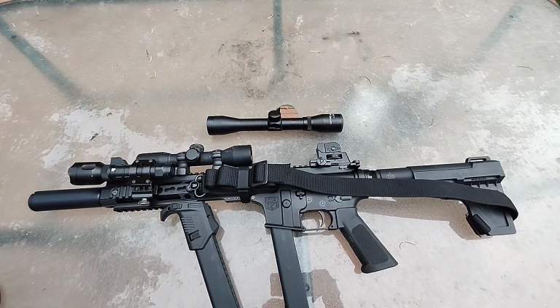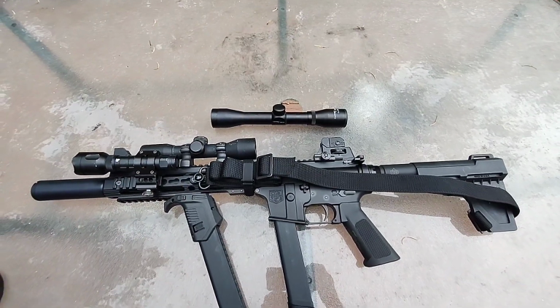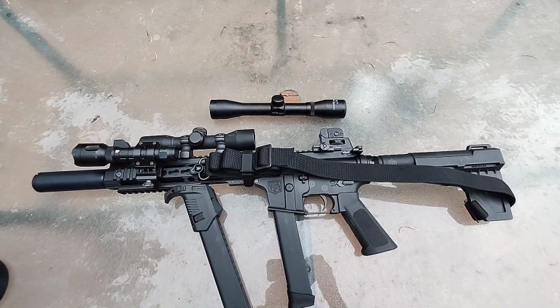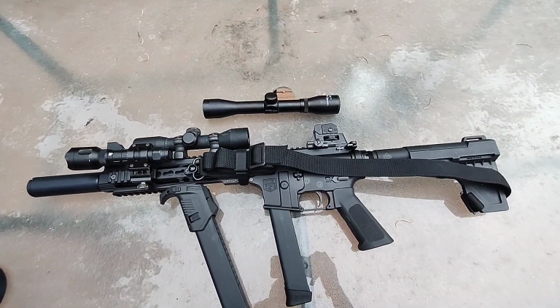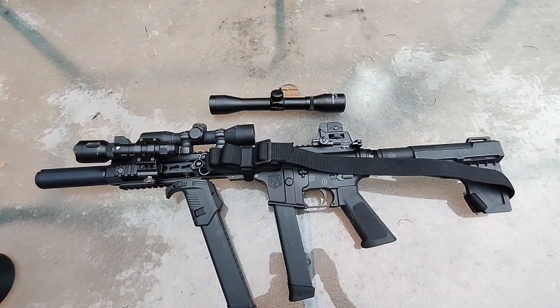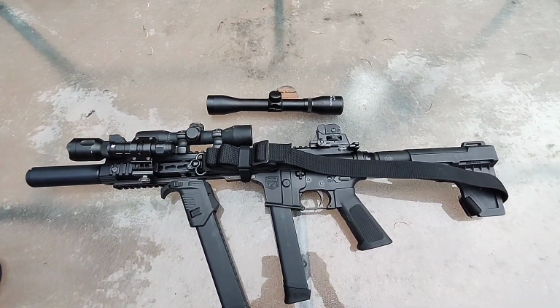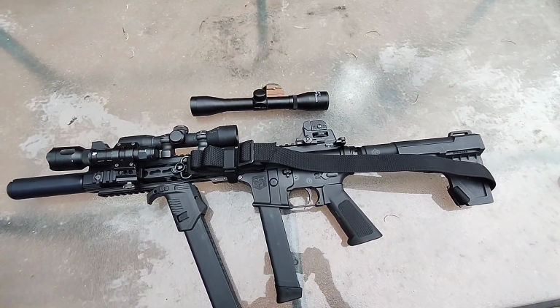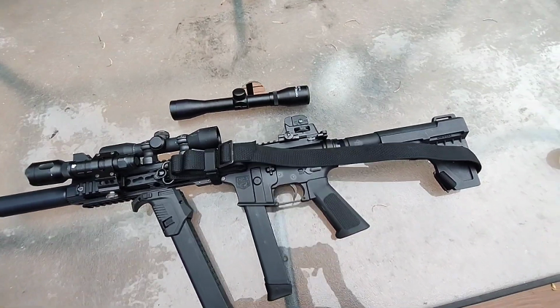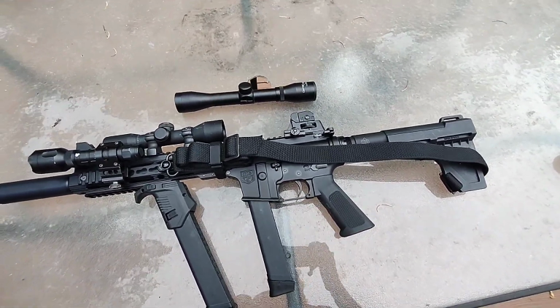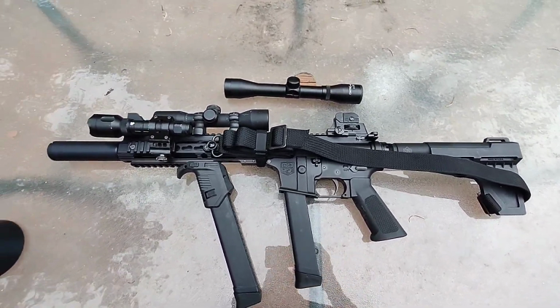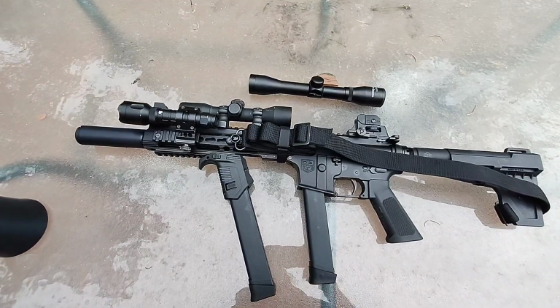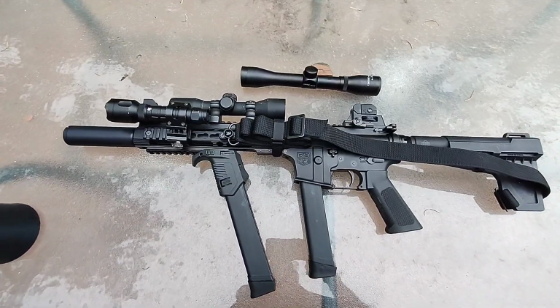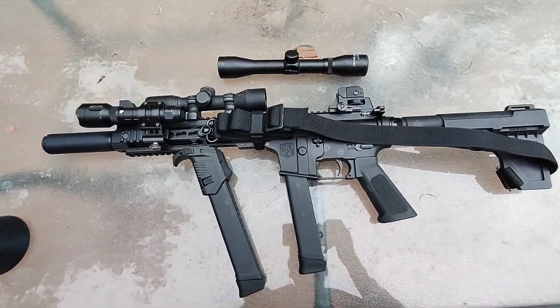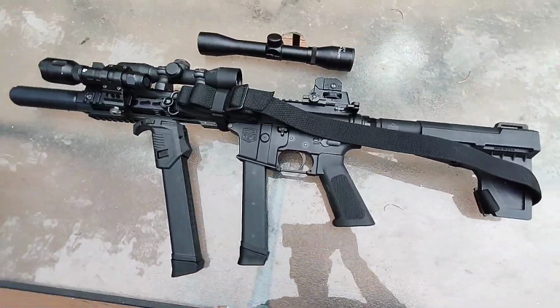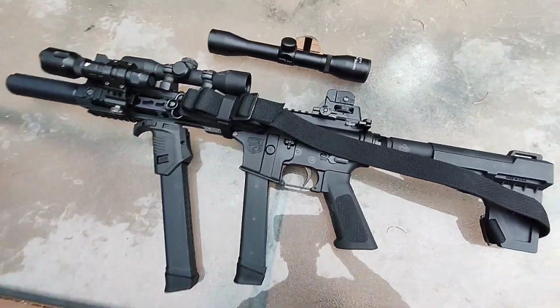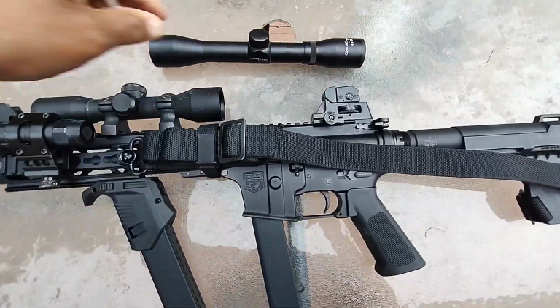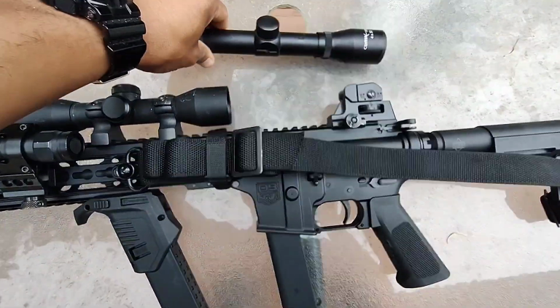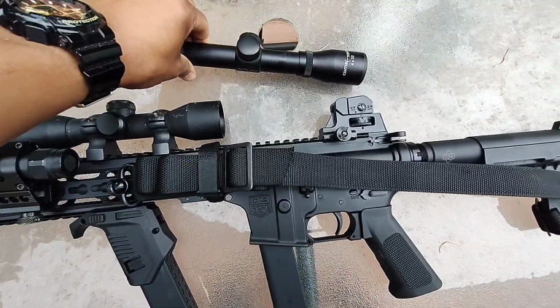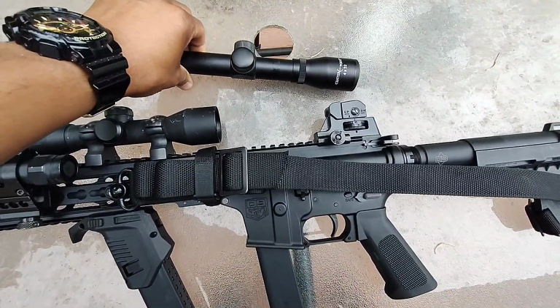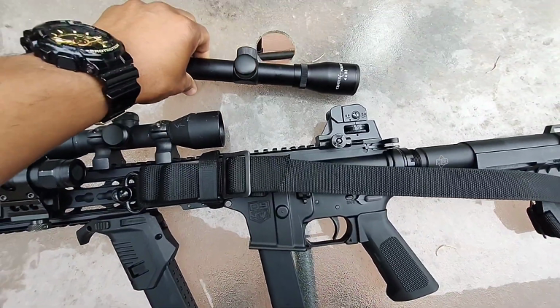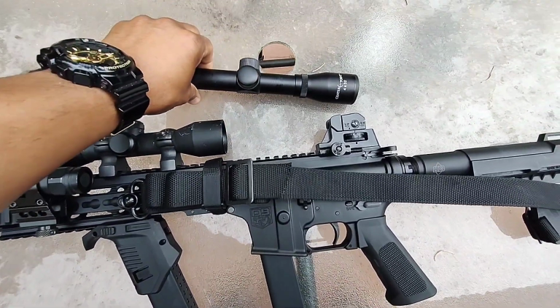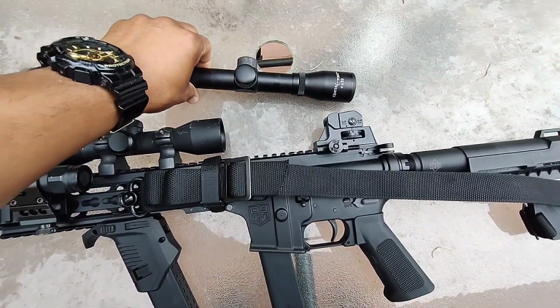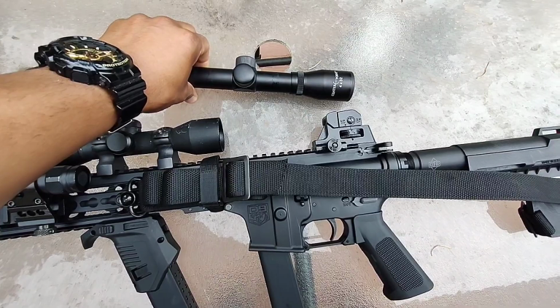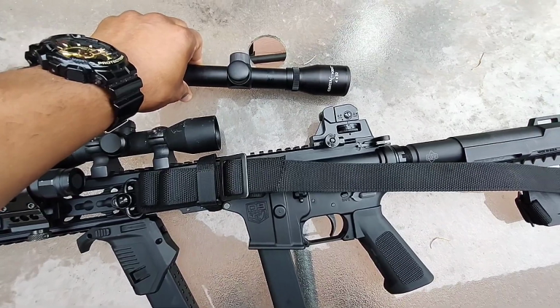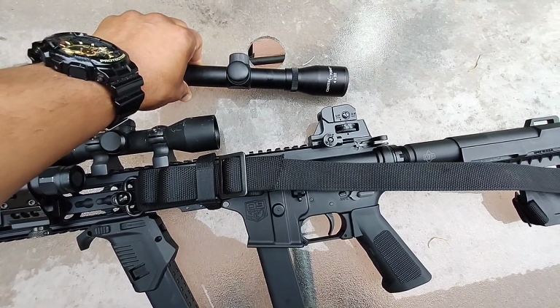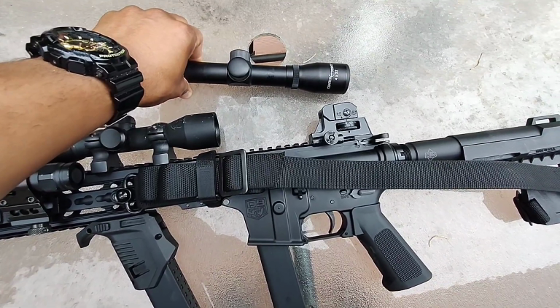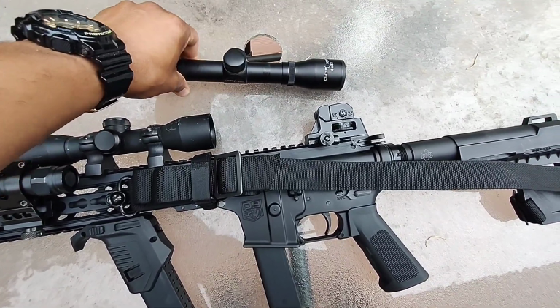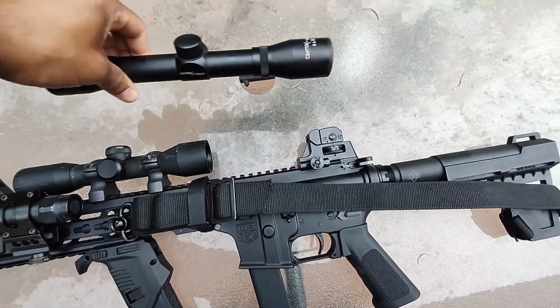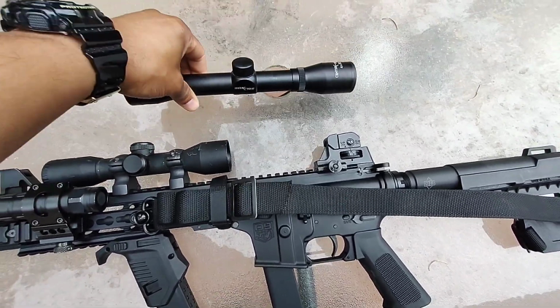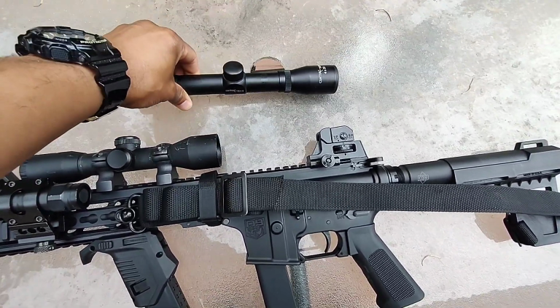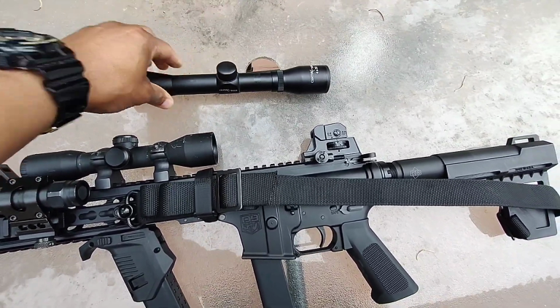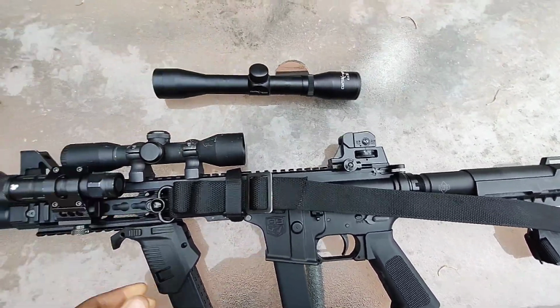Great everybody, what's happening? I just want y'all to see my new home defense setup. This is one of my AR9s here. Check this out. I had this 34 power scope on here, but I'm like, man, it ain't enough.